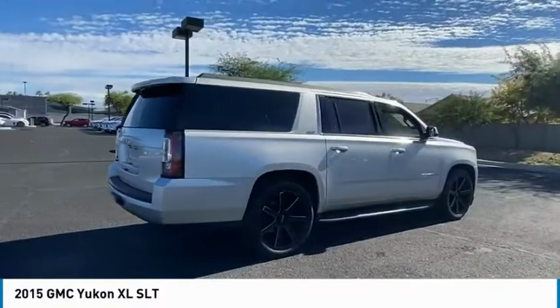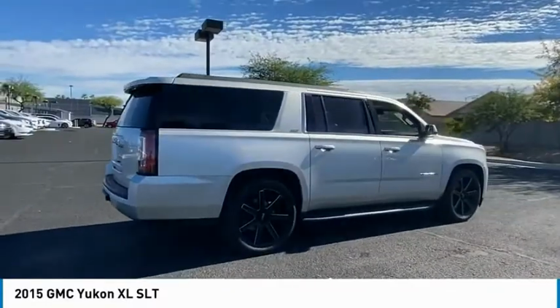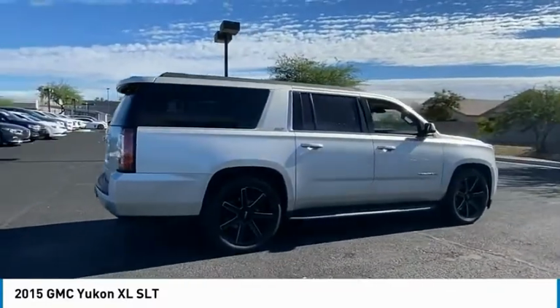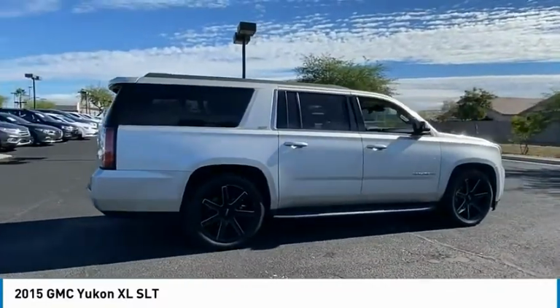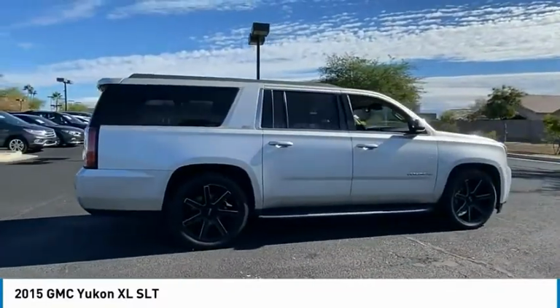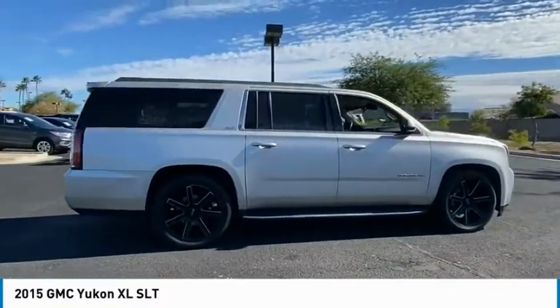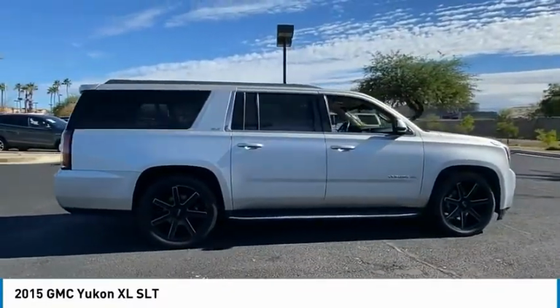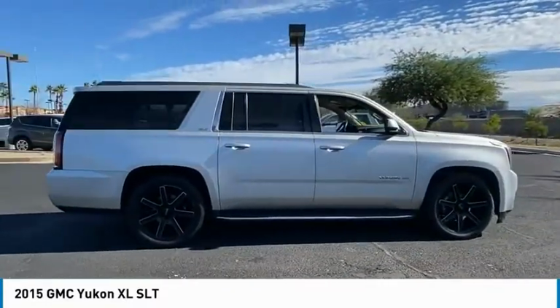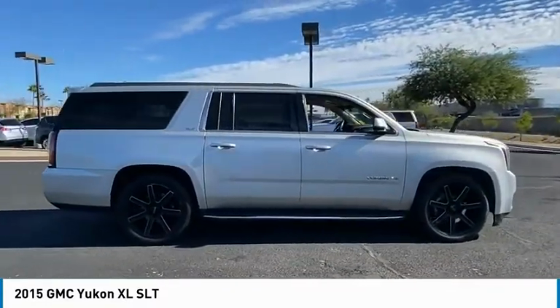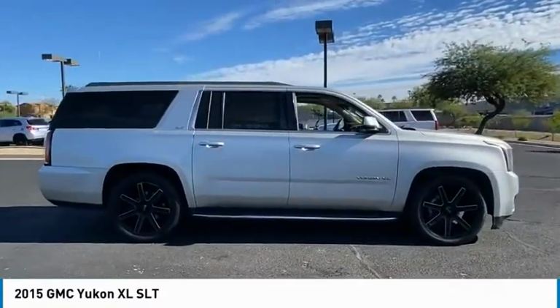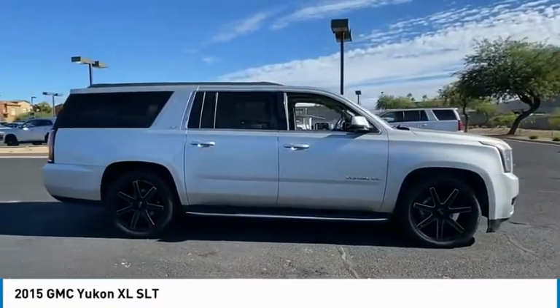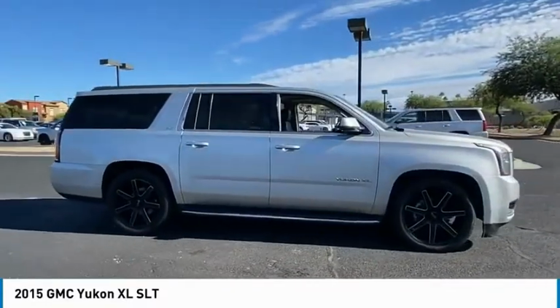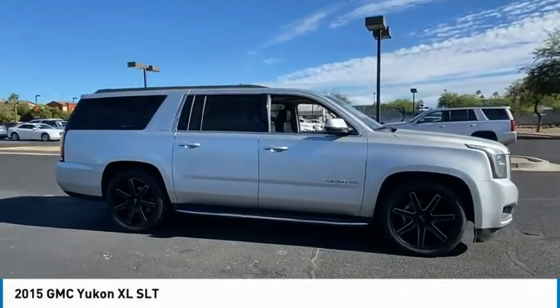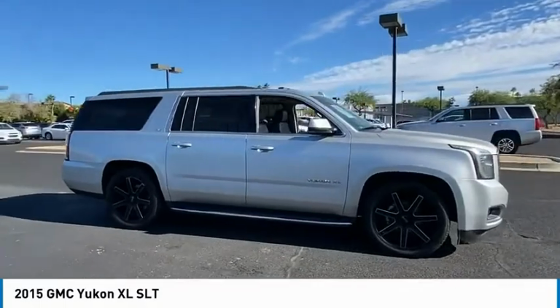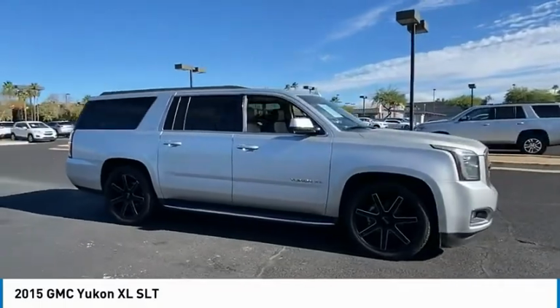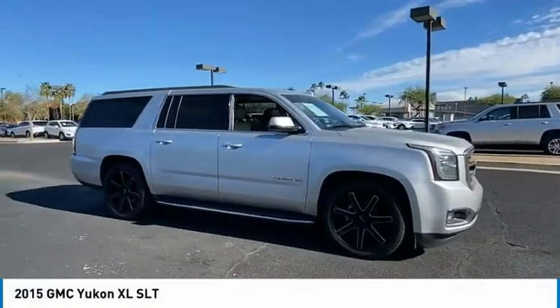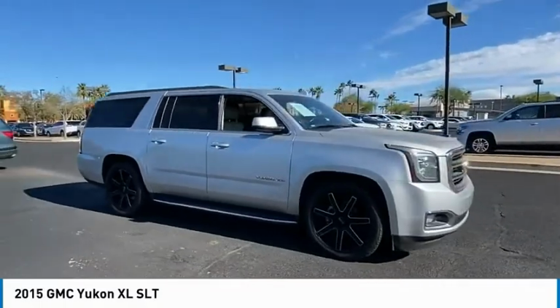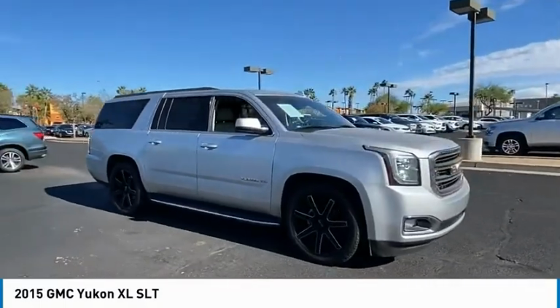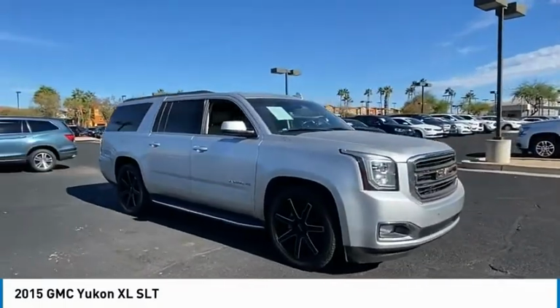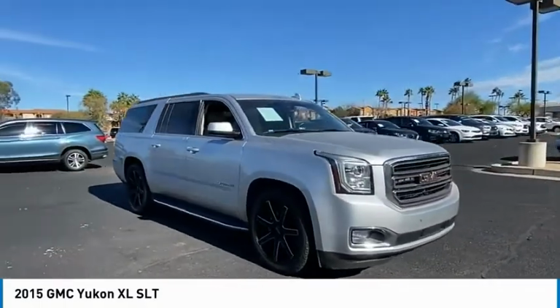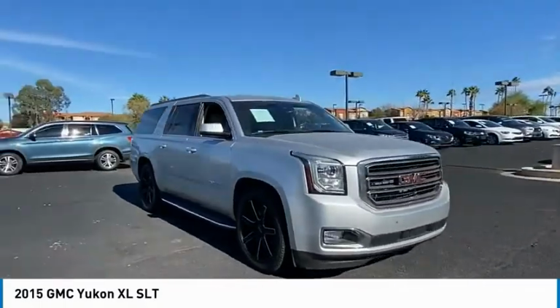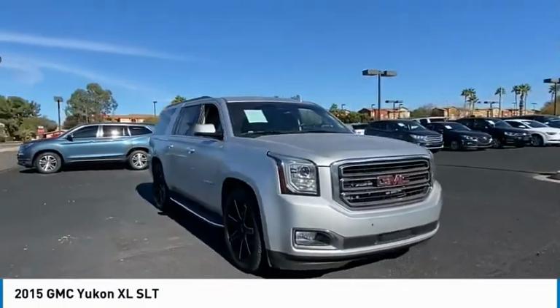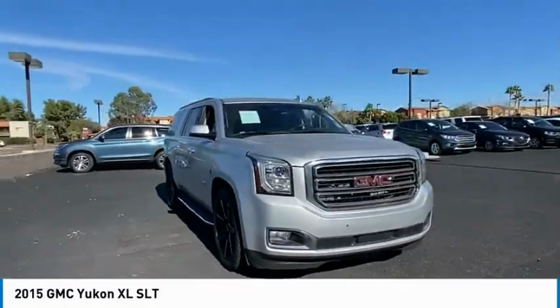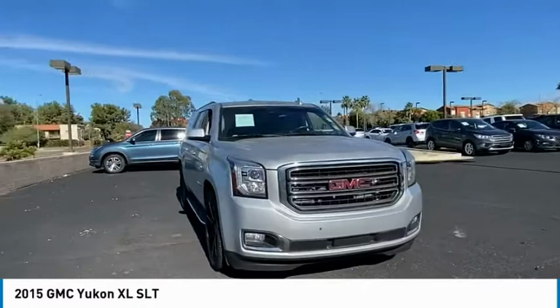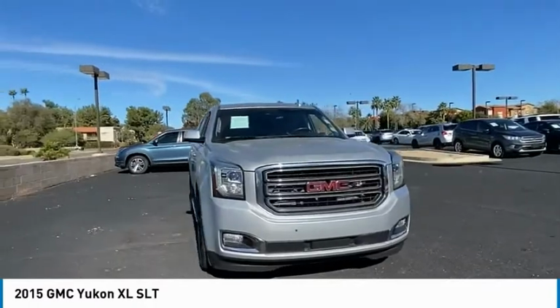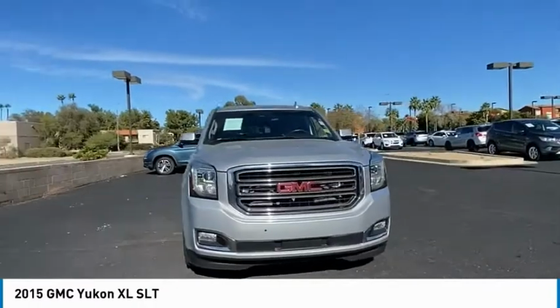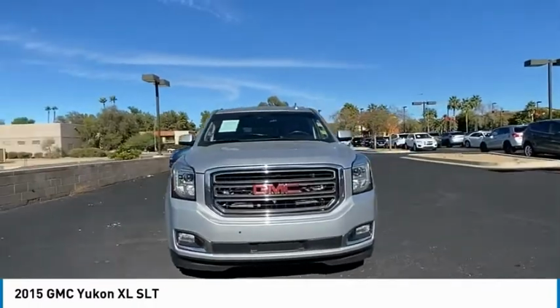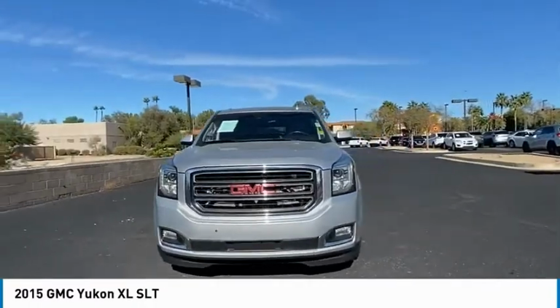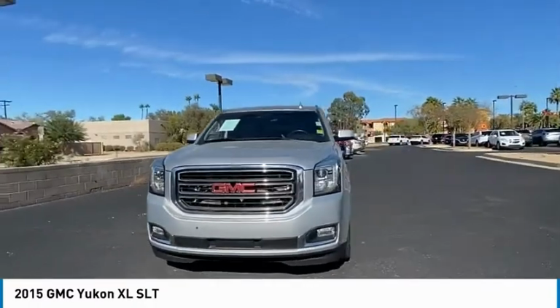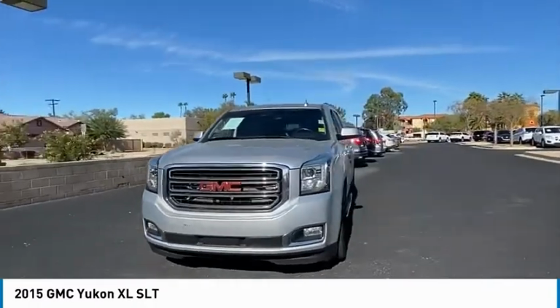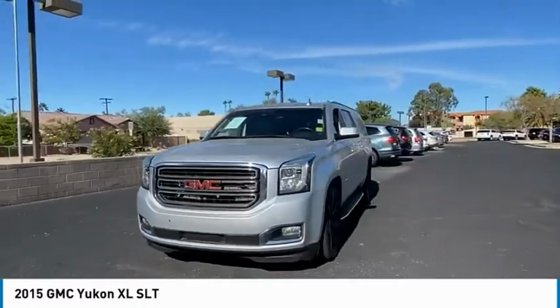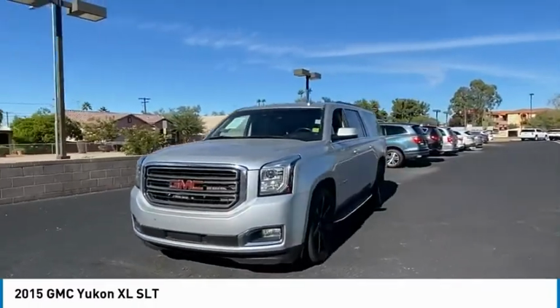Here are some of this vehicle's great options: four-wheel drive, tire pressure monitor, blind spot monitor, tow hitch, heated mirrors, aluminum wheels, remote engine start, power liftgate, brake assist, and traction control.